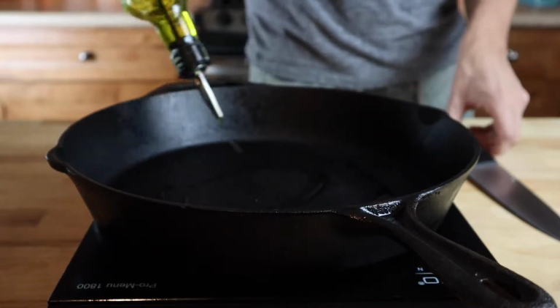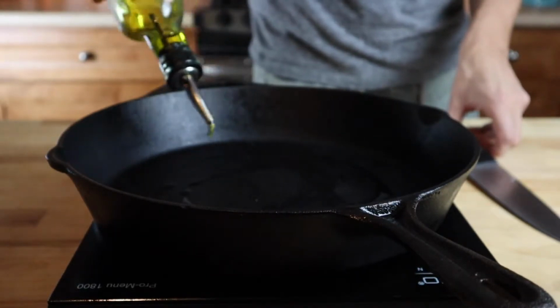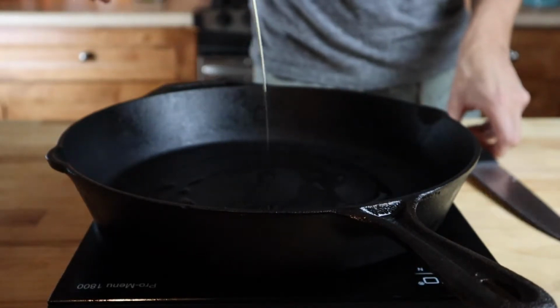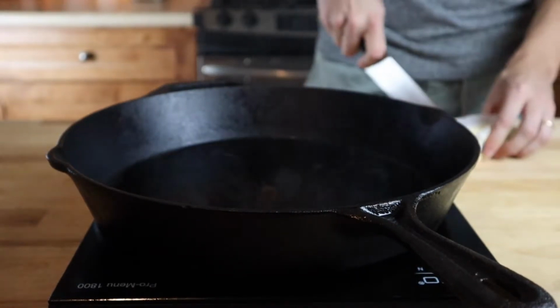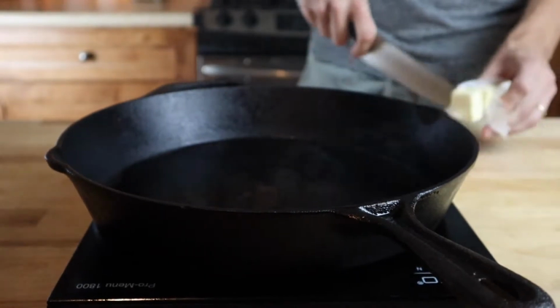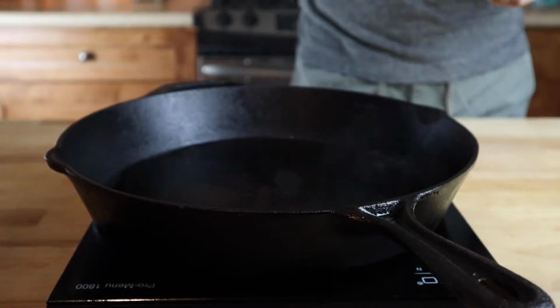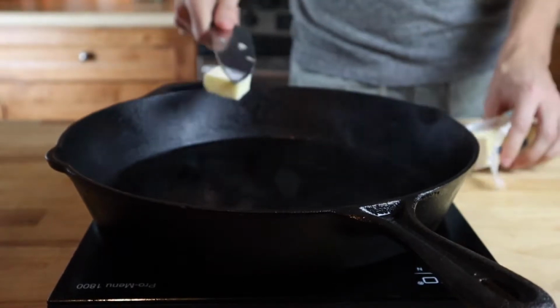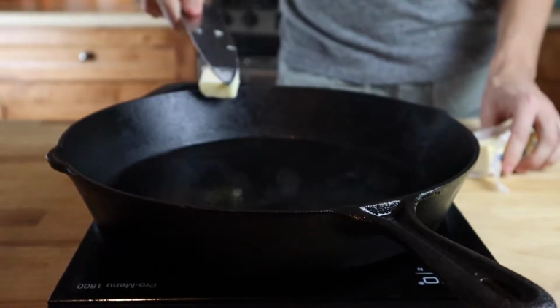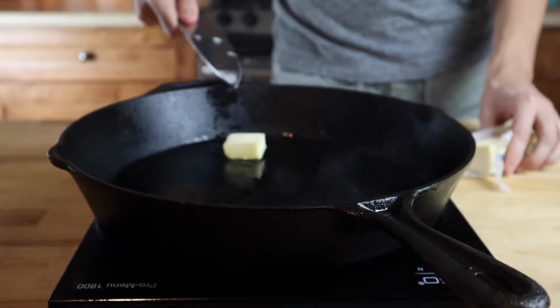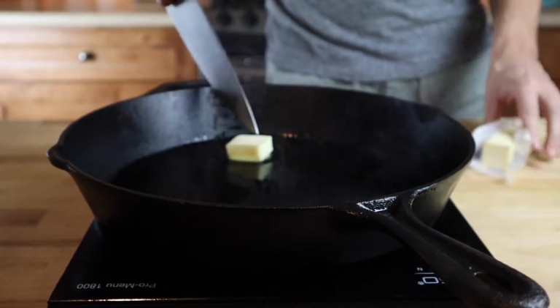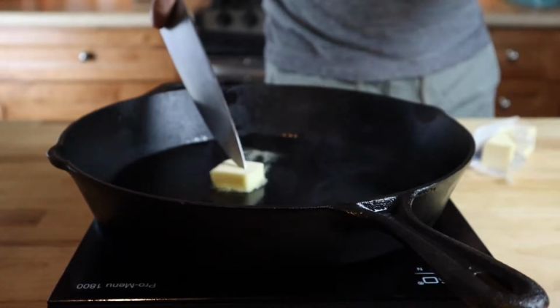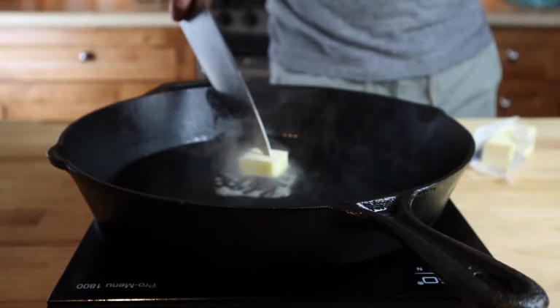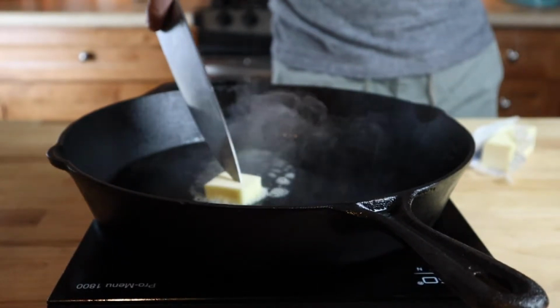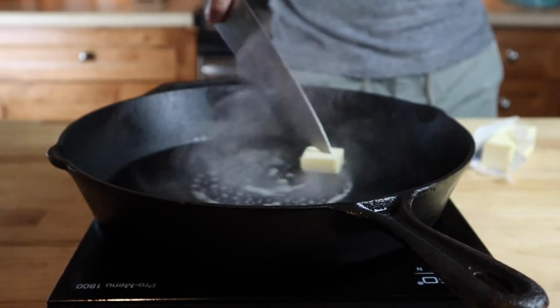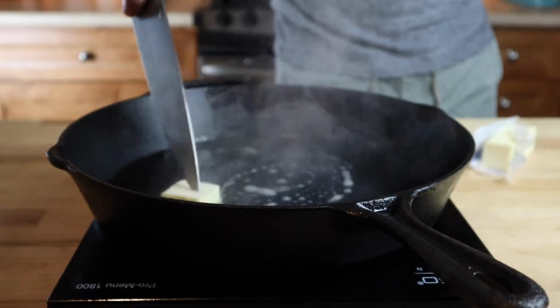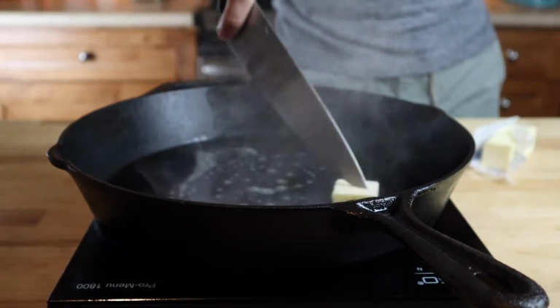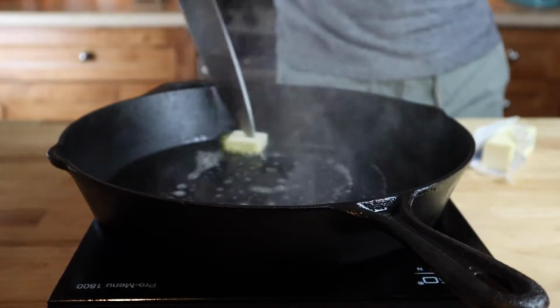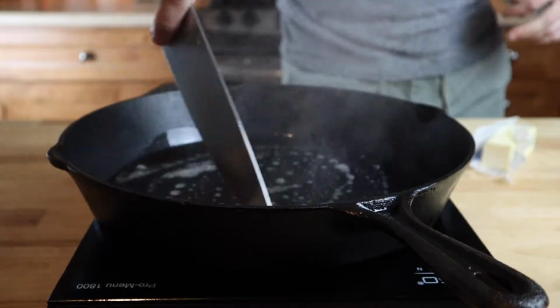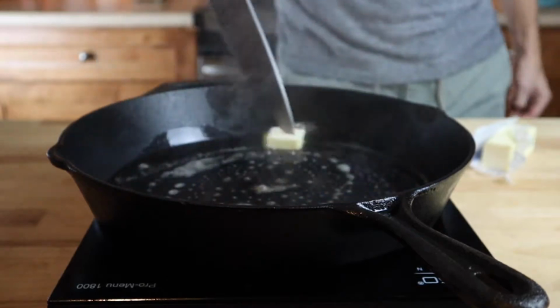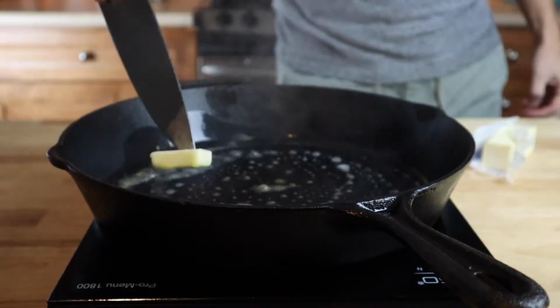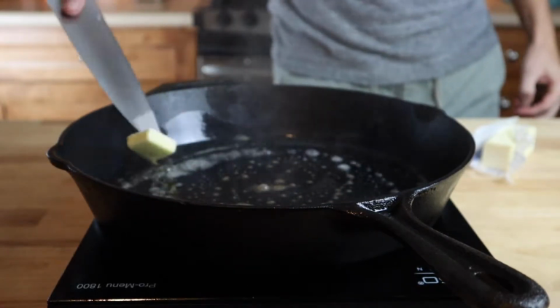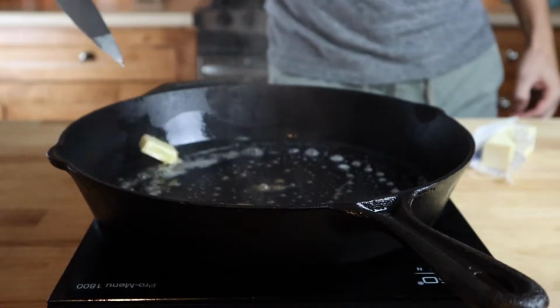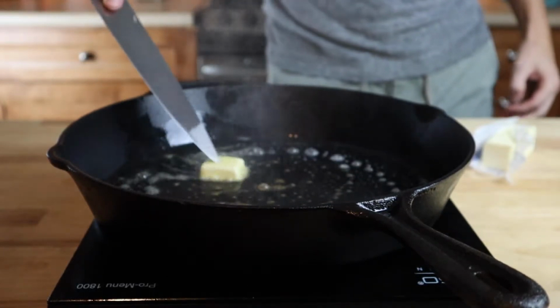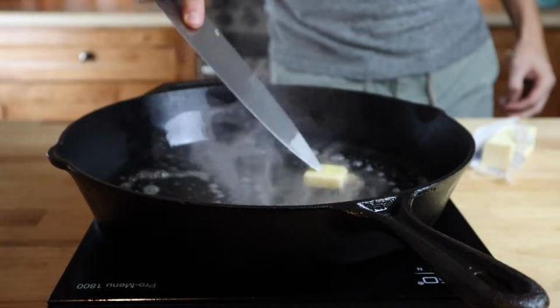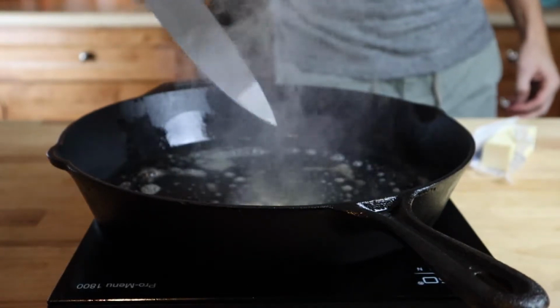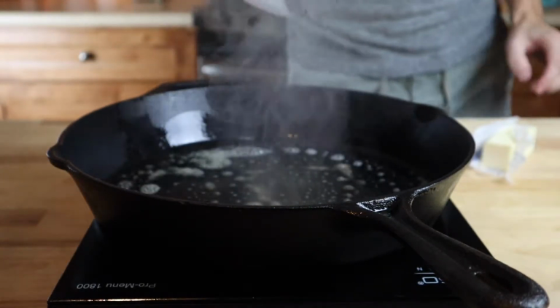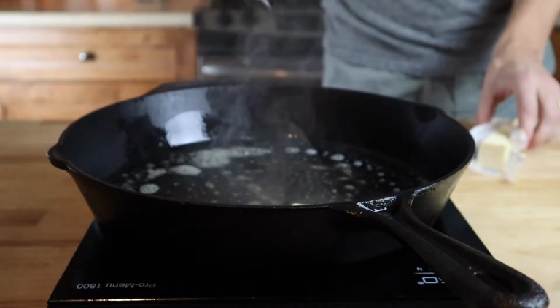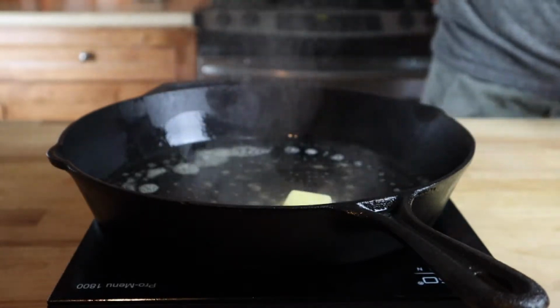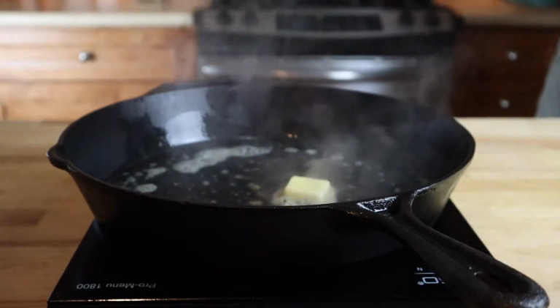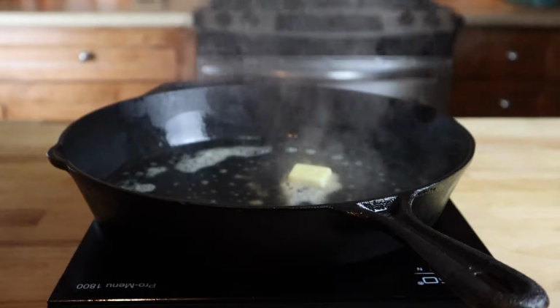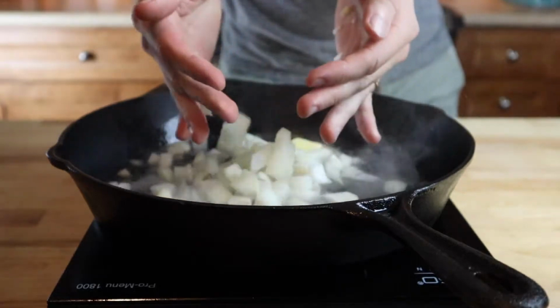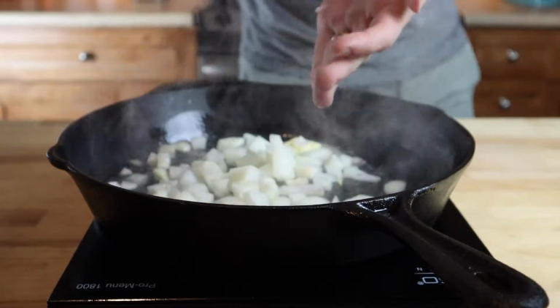In order to make a proper Philly cheesesteak, you need four ingredients: the onion, the meat, the whiz, and the bread. Sure, you can make a cheesesteak with provolone or peppers or mayonnaise, but that's just not for me.